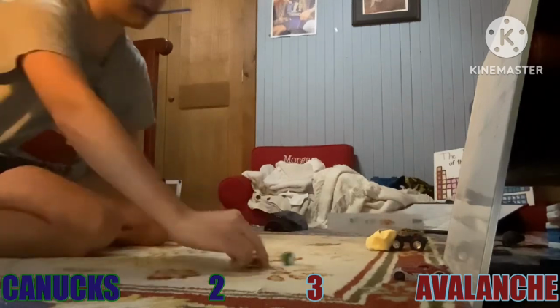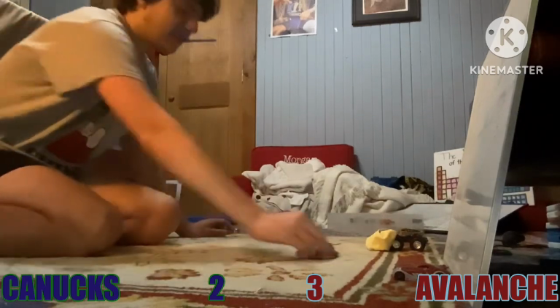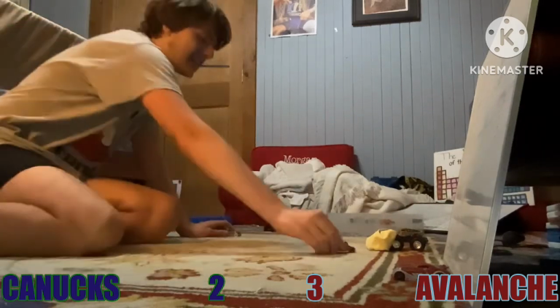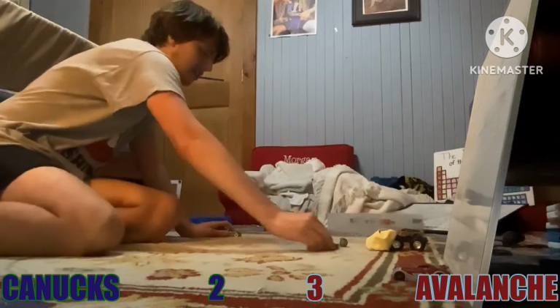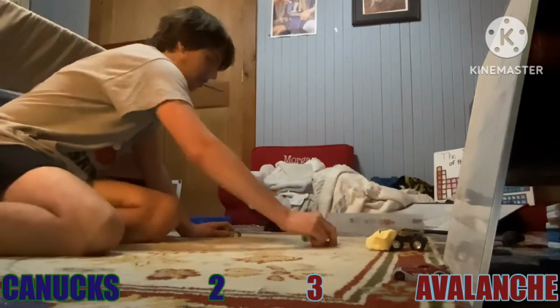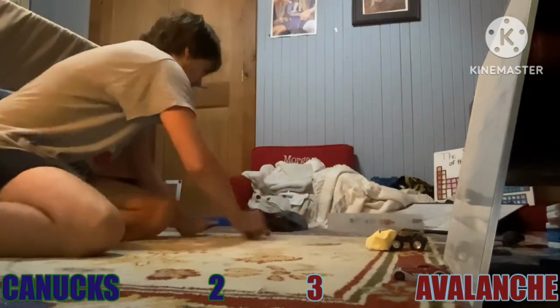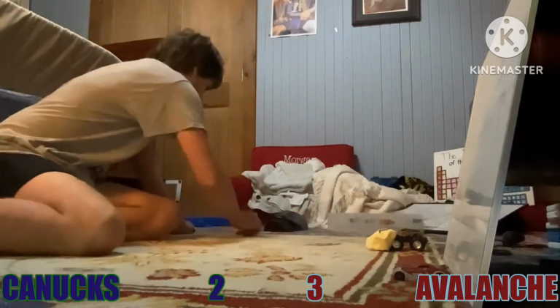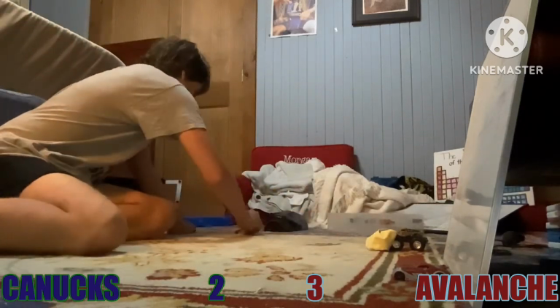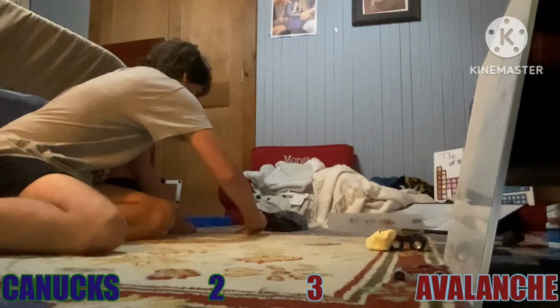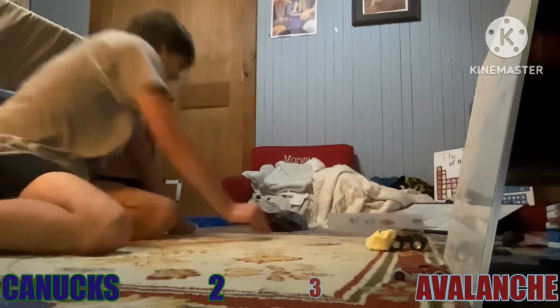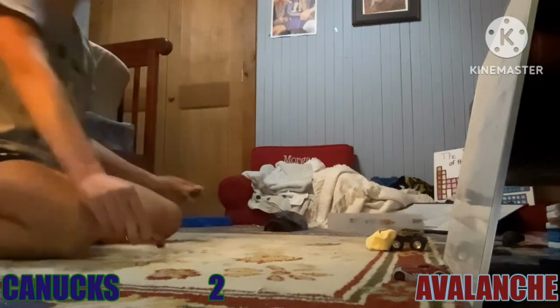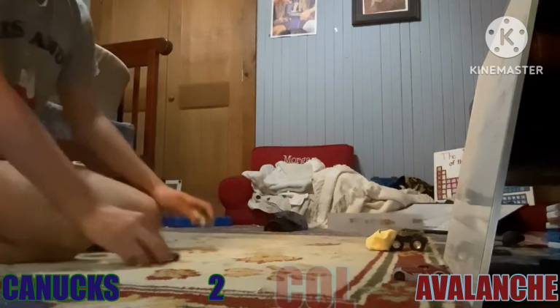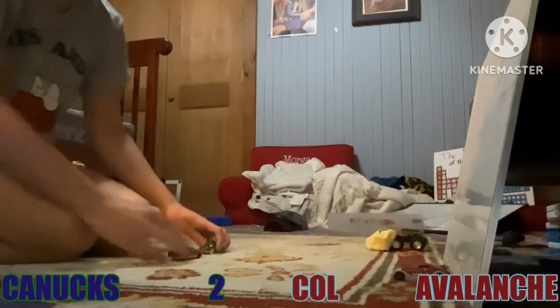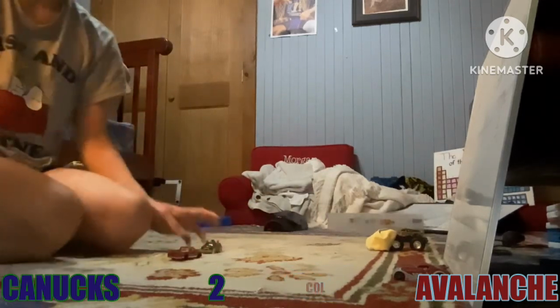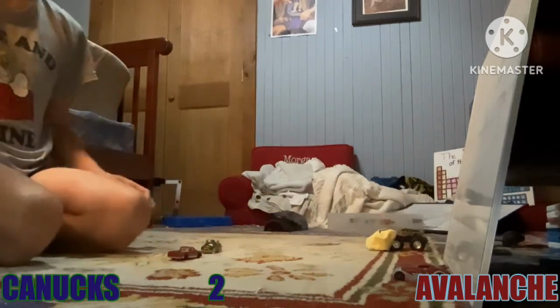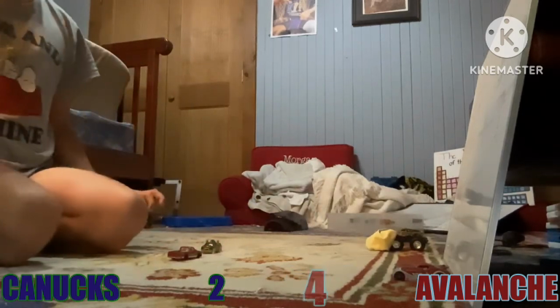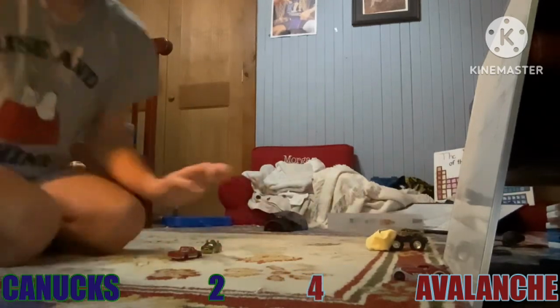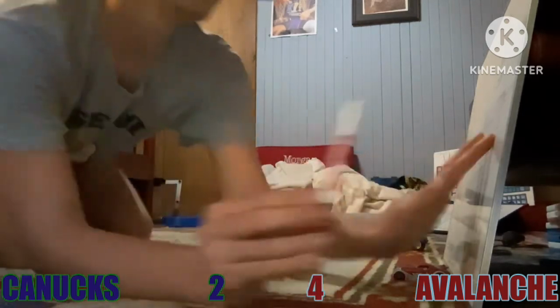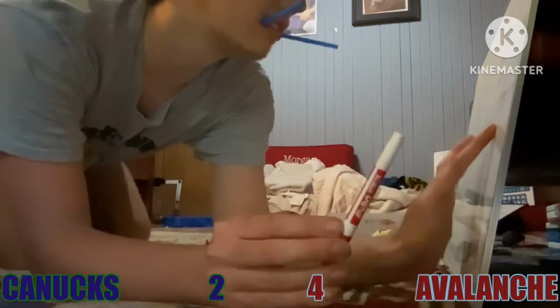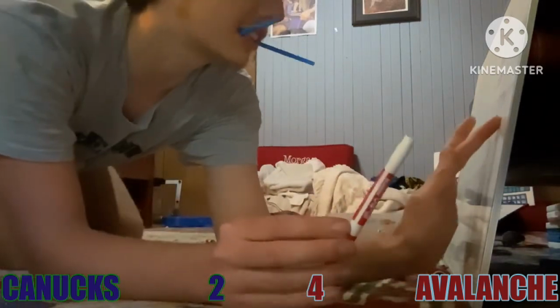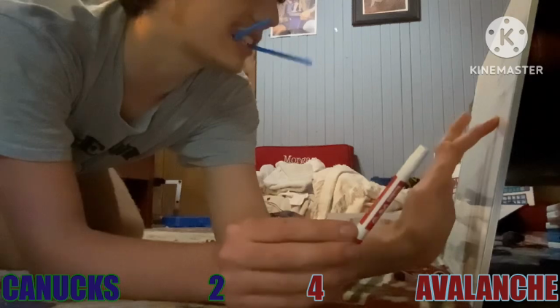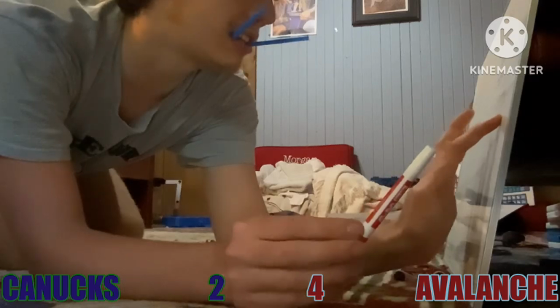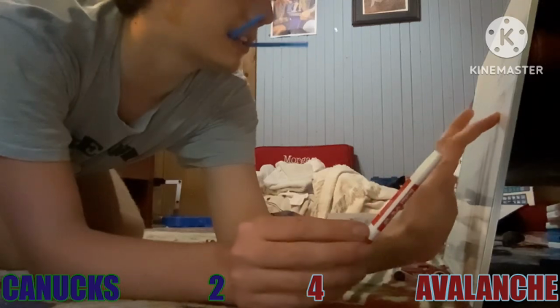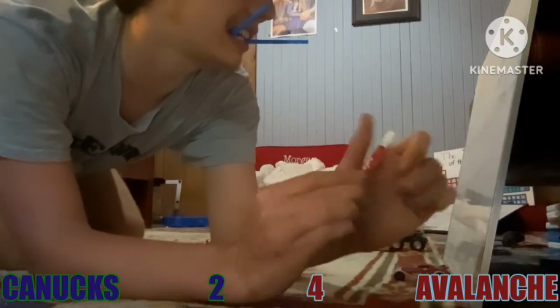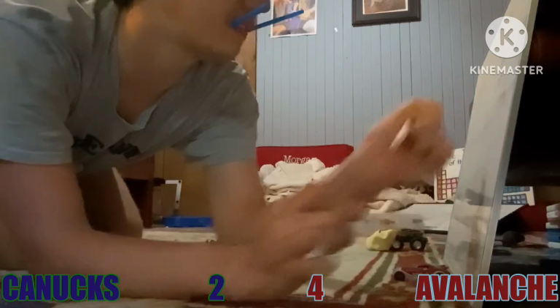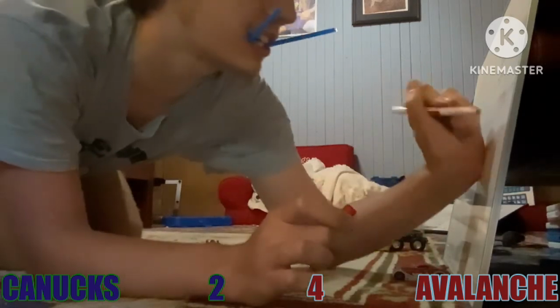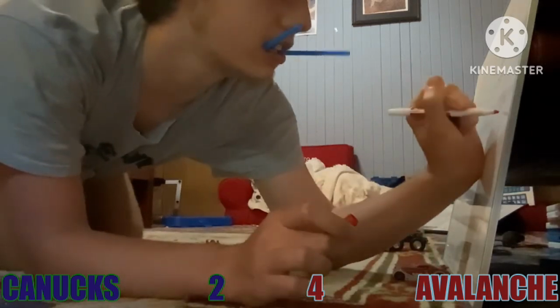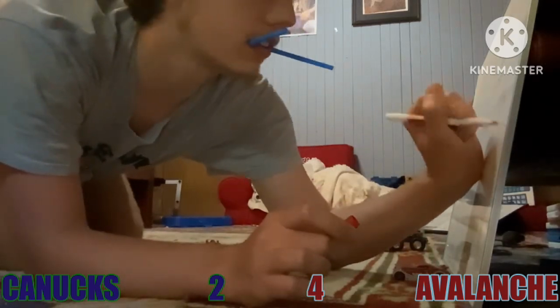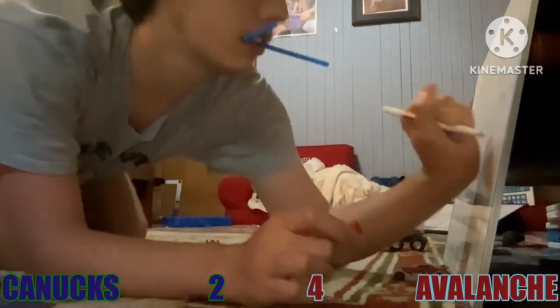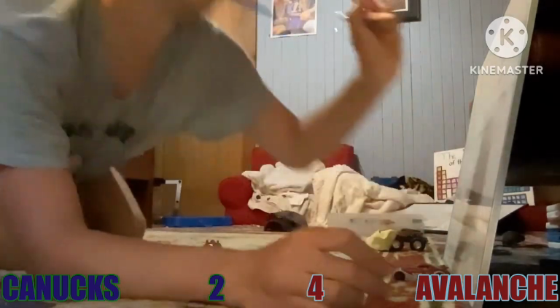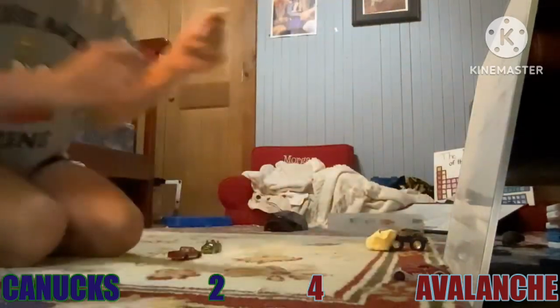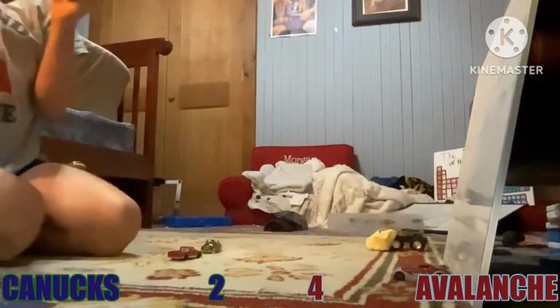Colorado deflects it! Oh, they score! Colorado is looking to extend their lead even further — 4-2!